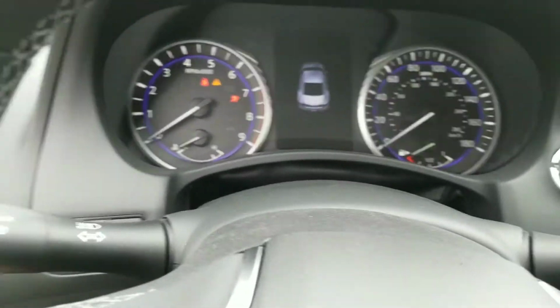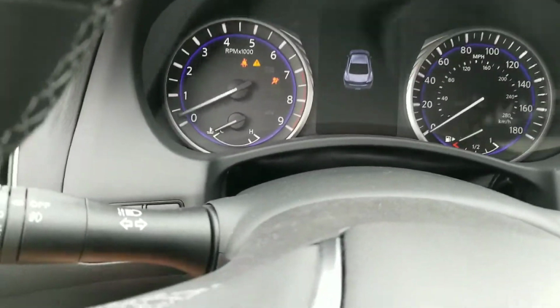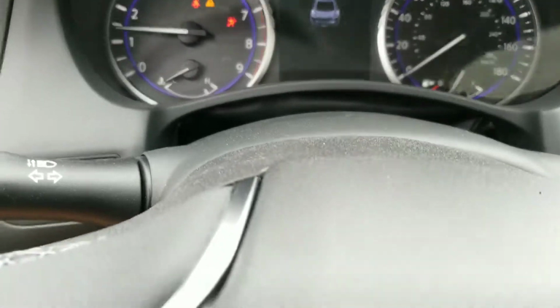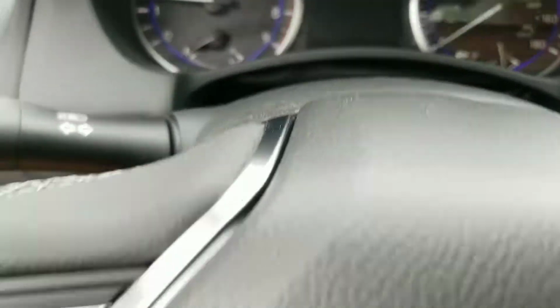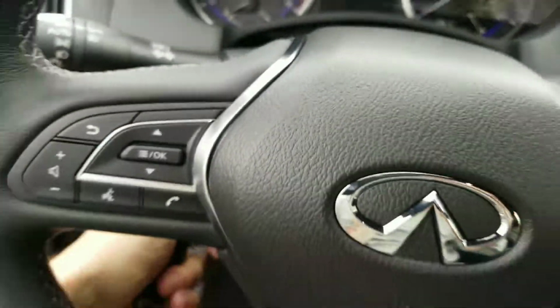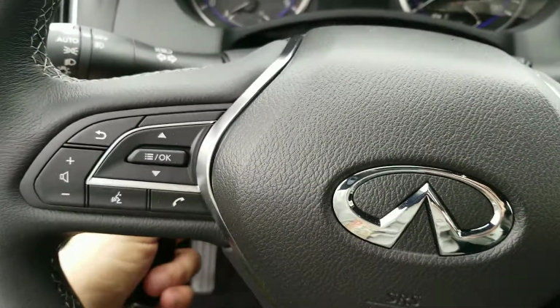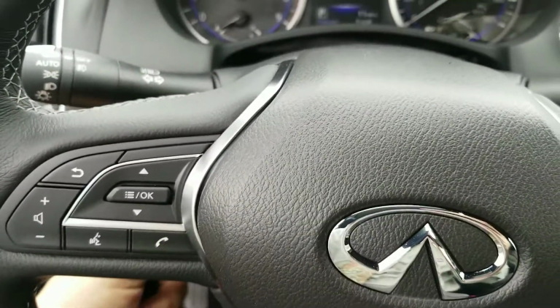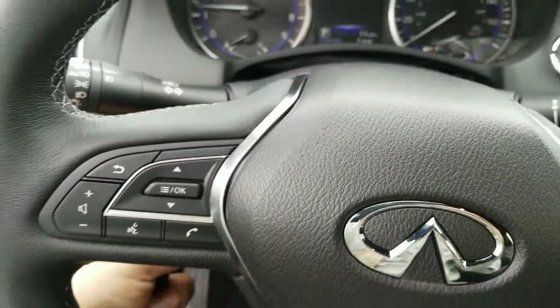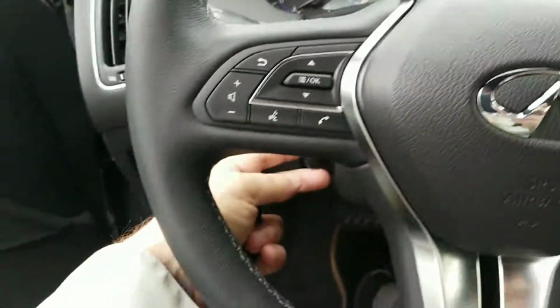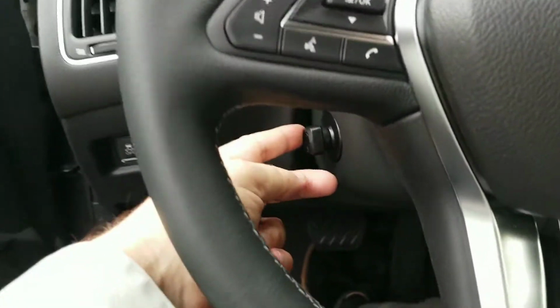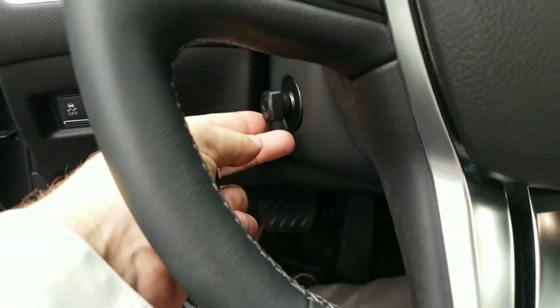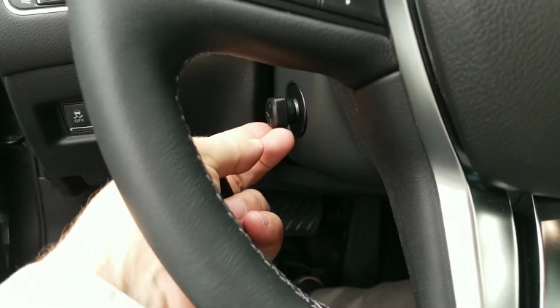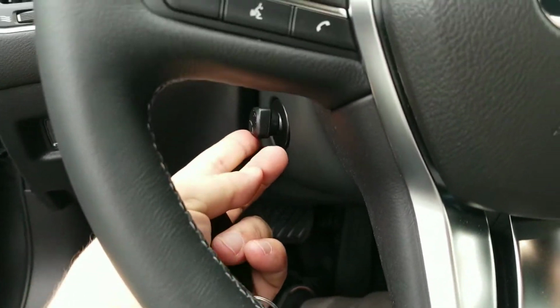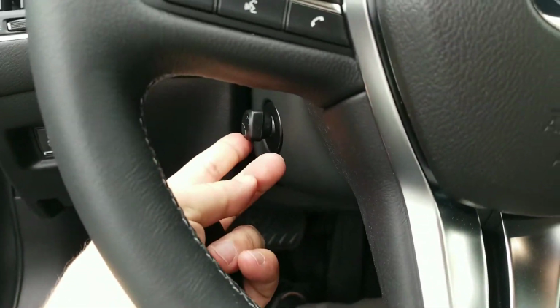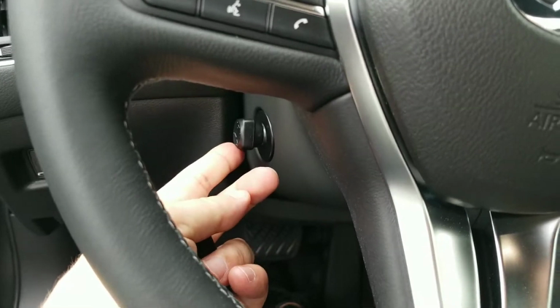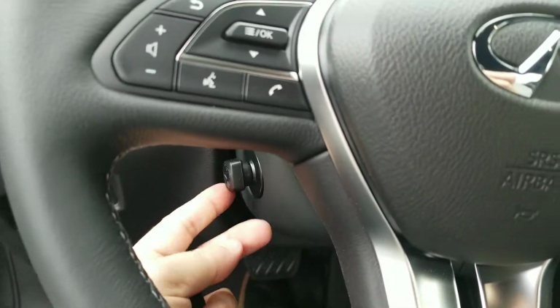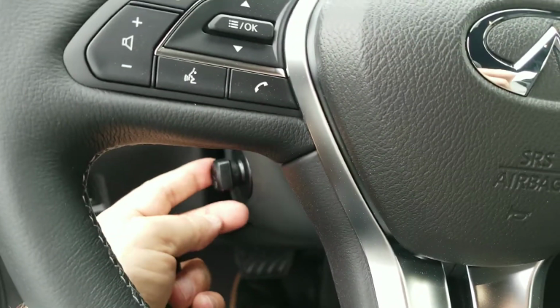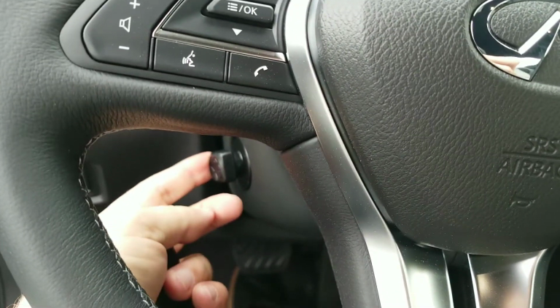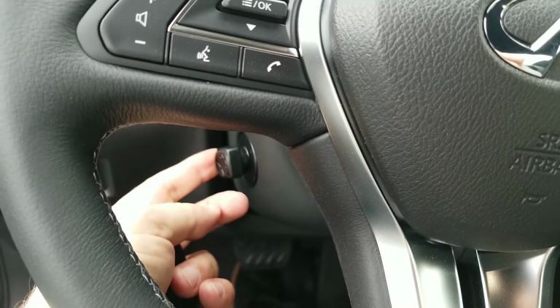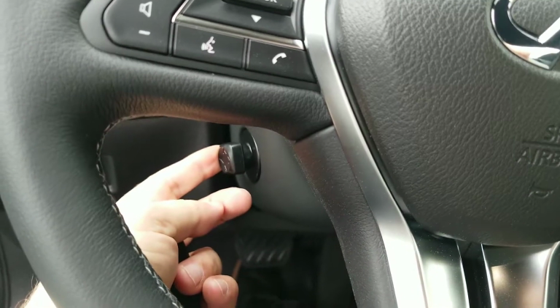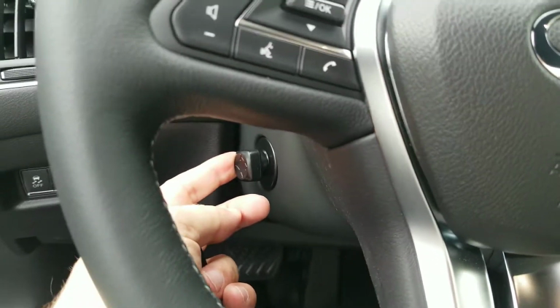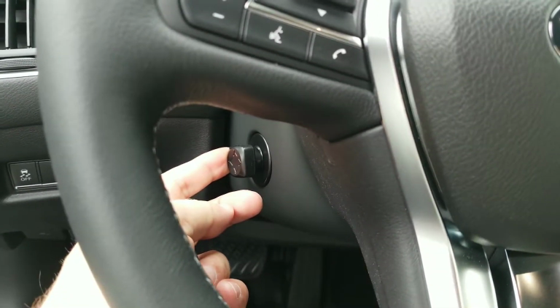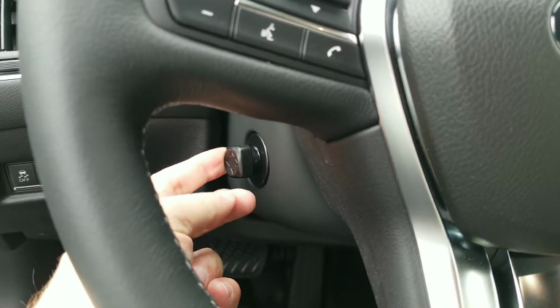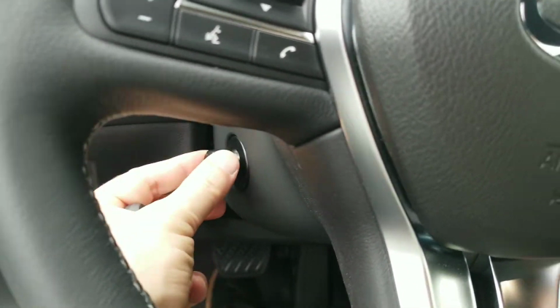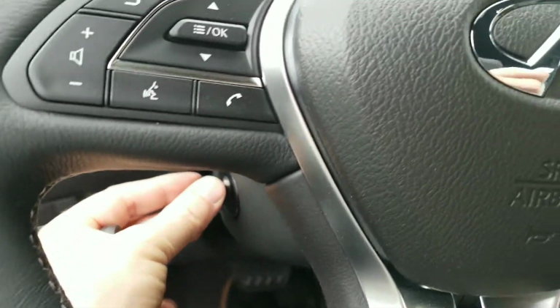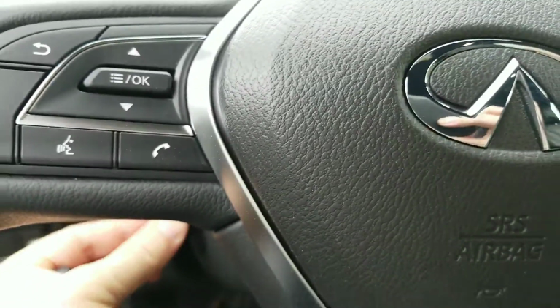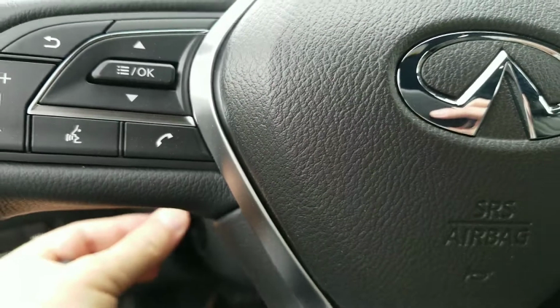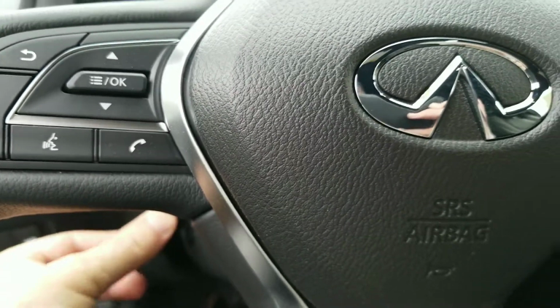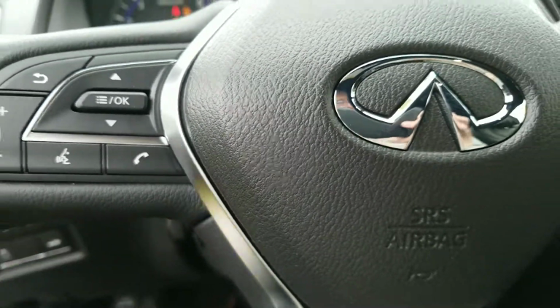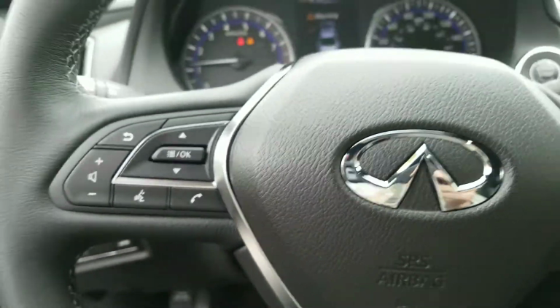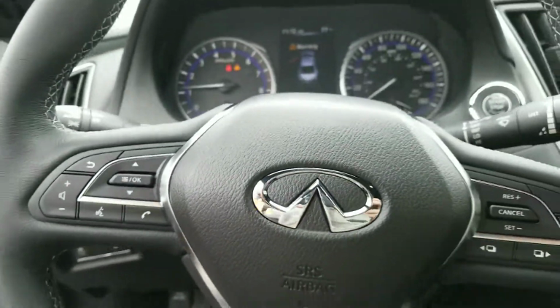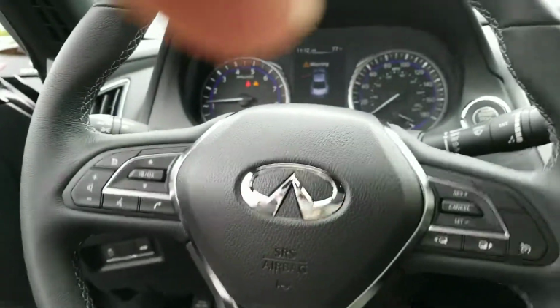You do have a power tilt and telescoping wheel. I do love that. You've got a button right here — up and in and out as well. So you can get that just right, just the way you like it.